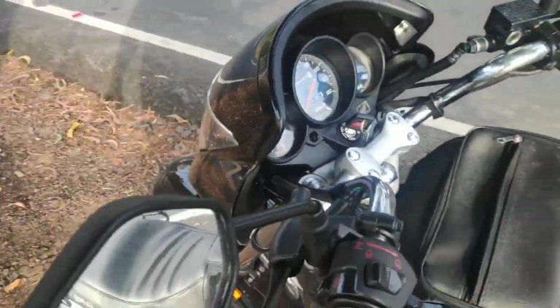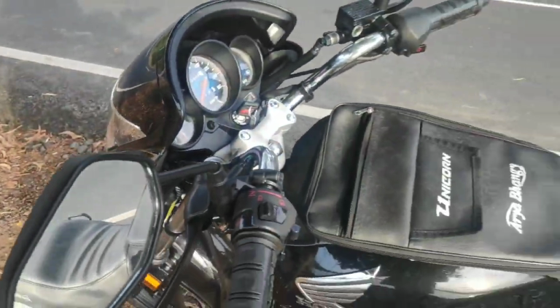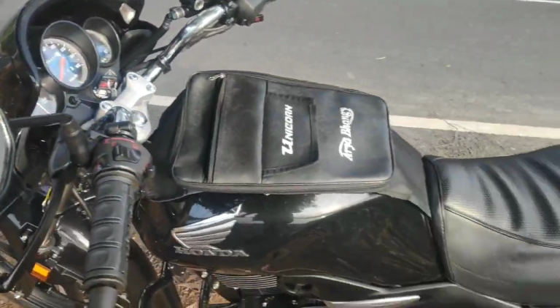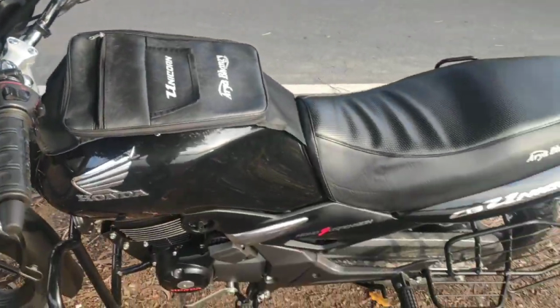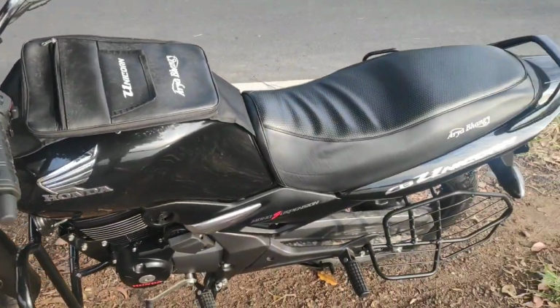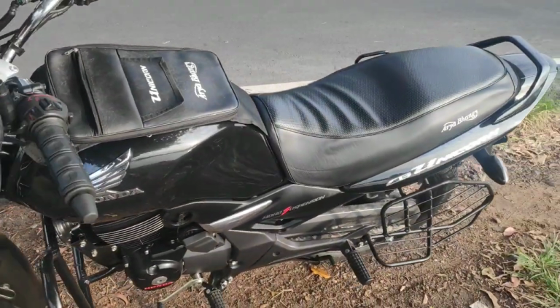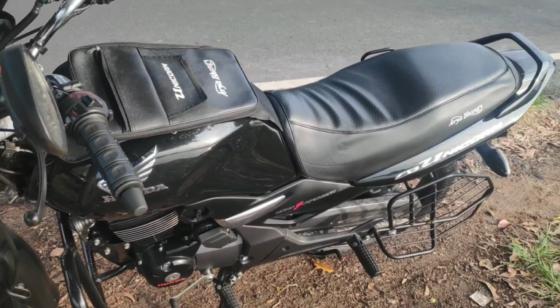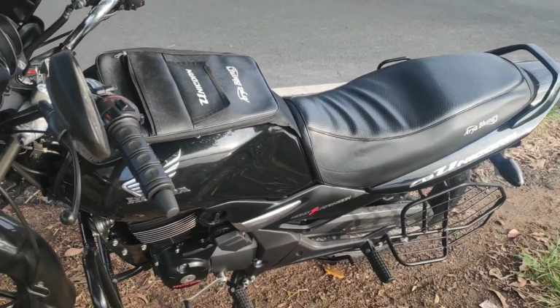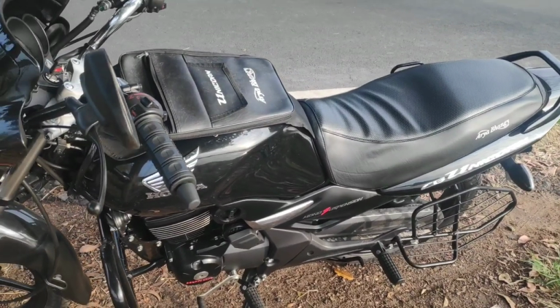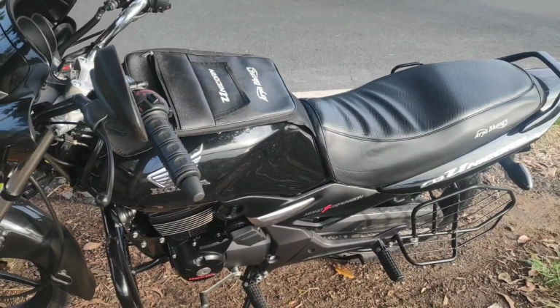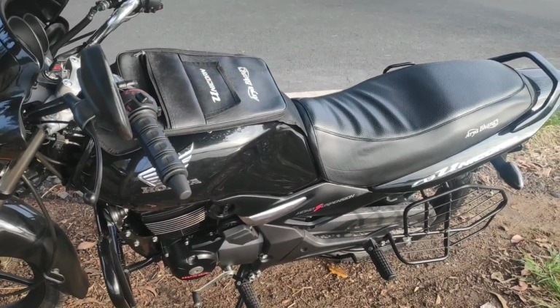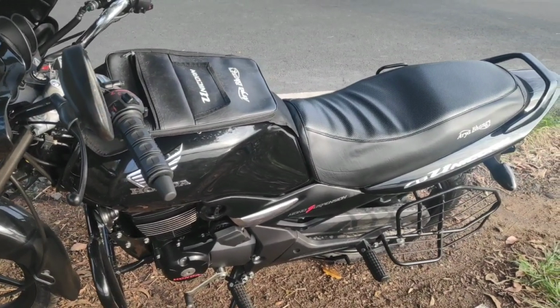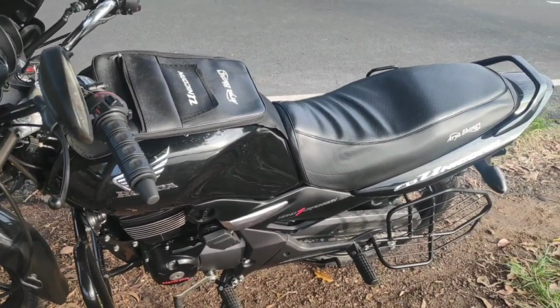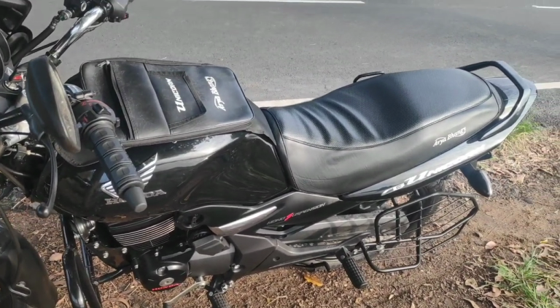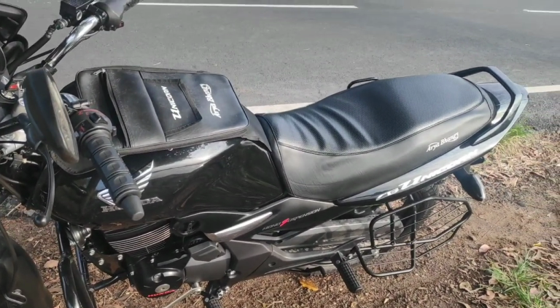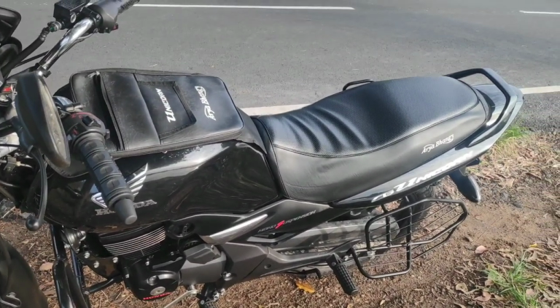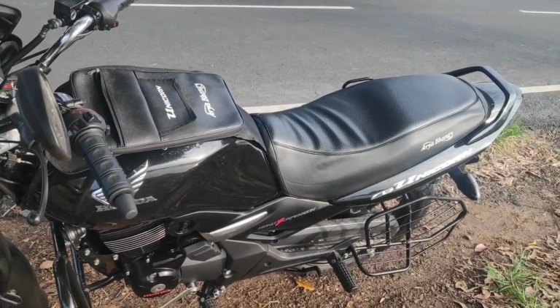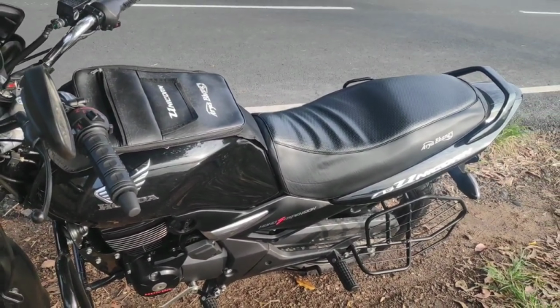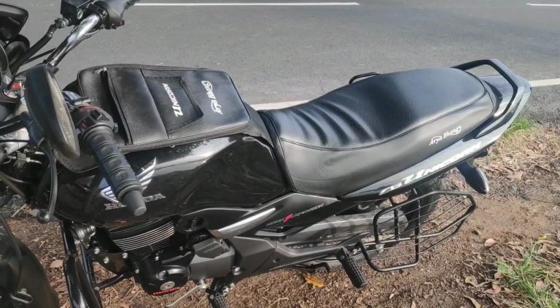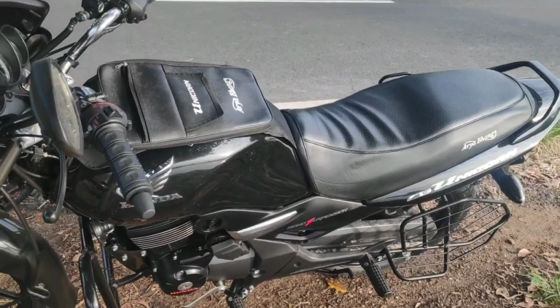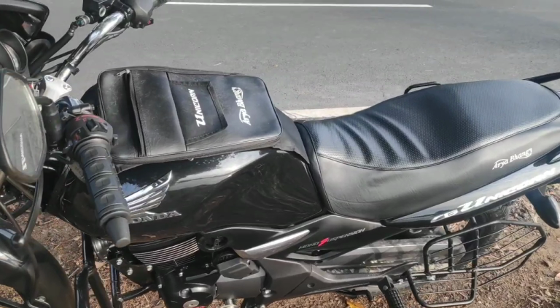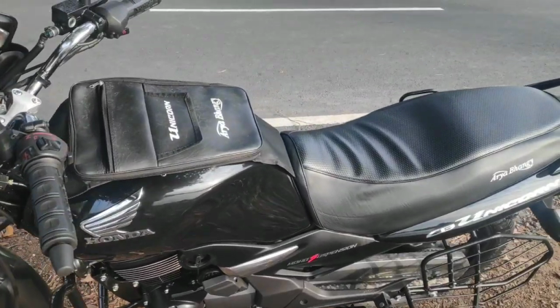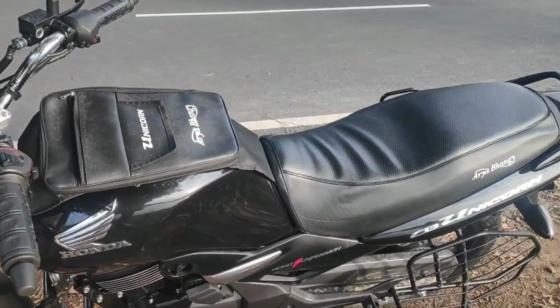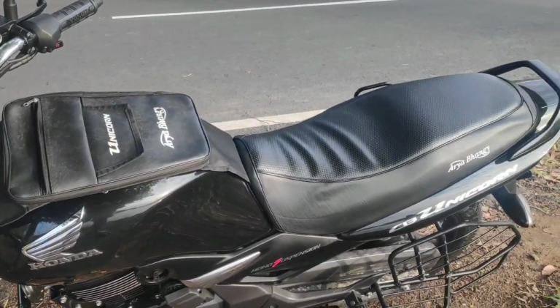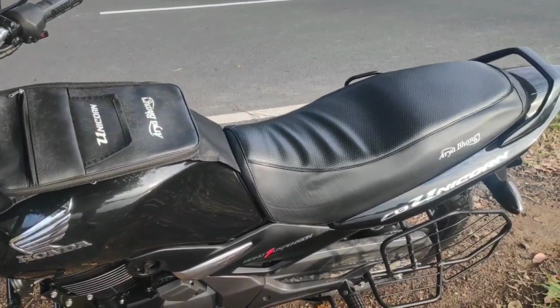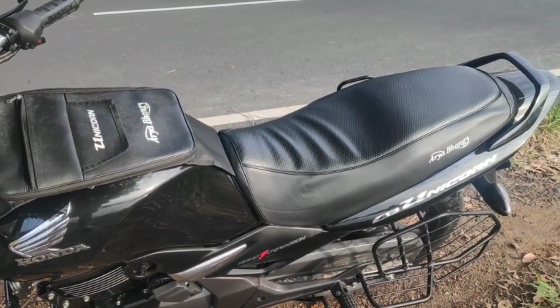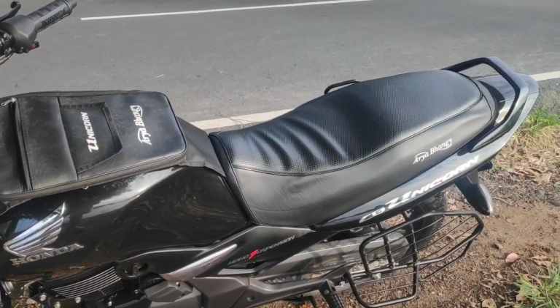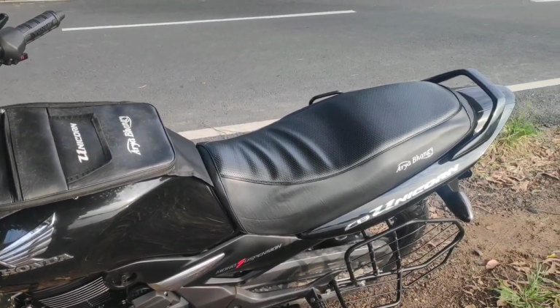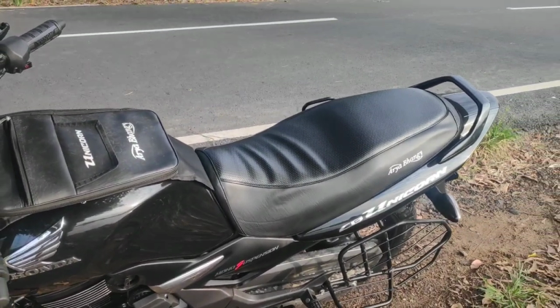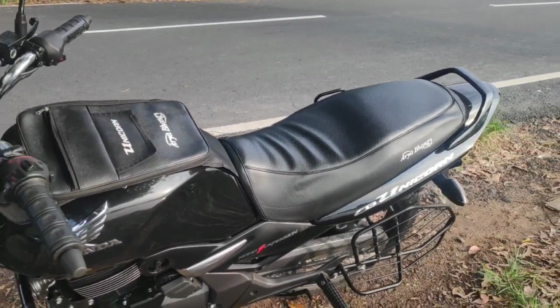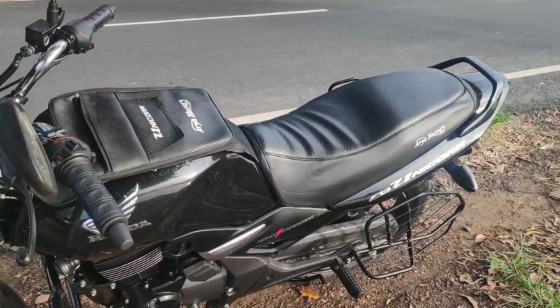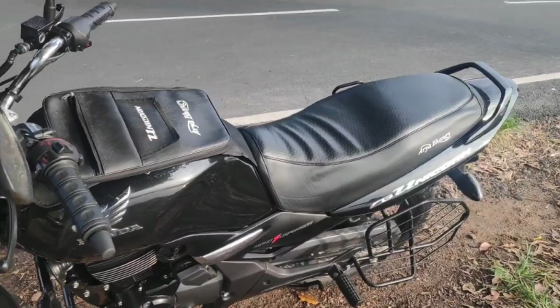This is a First Impressions Review of the Unicorn — a comparison with the Glamour, Passion Pro, and Super Splendor models. This is the advantage of the 150cc in the sector.